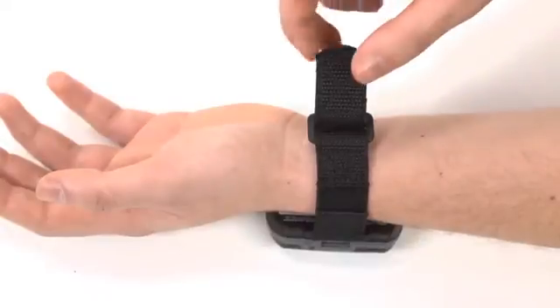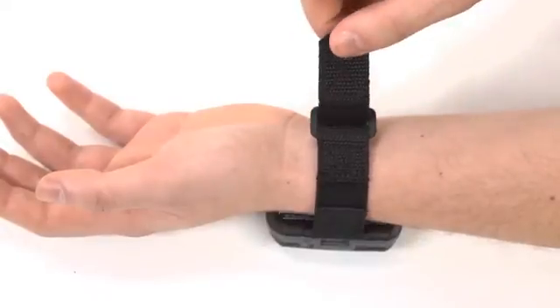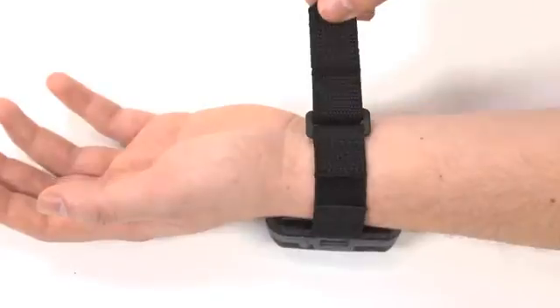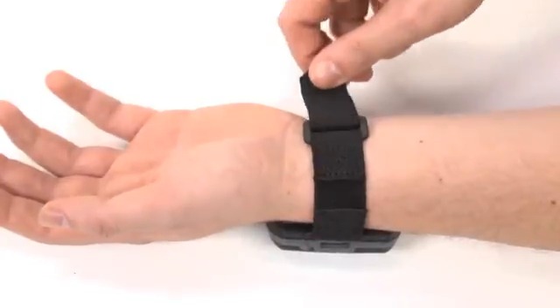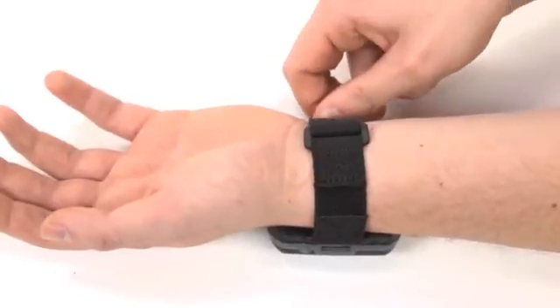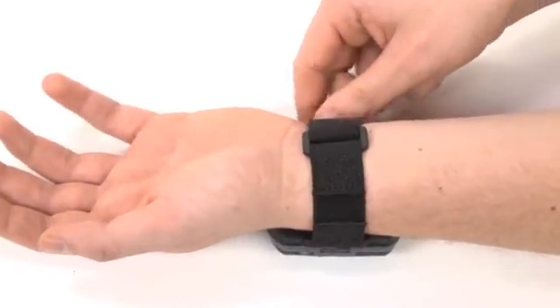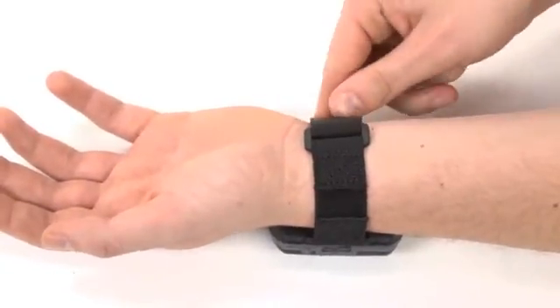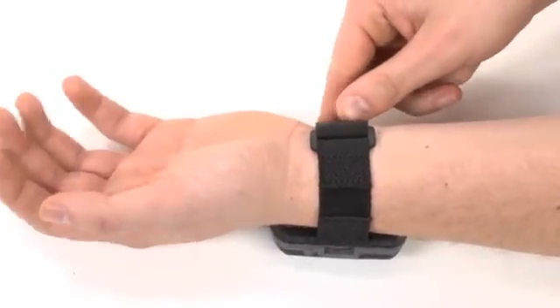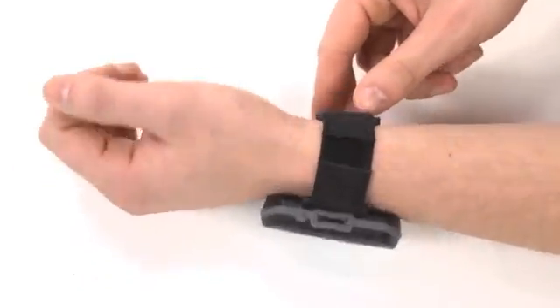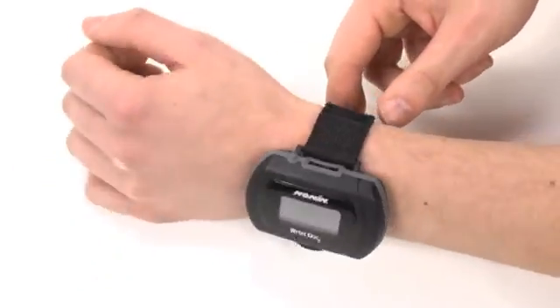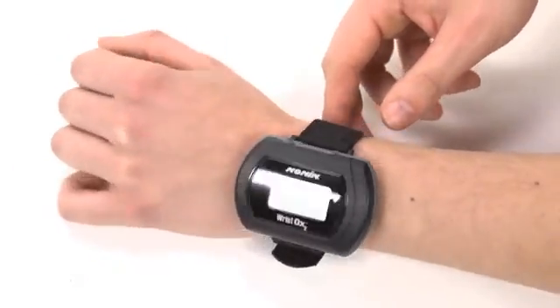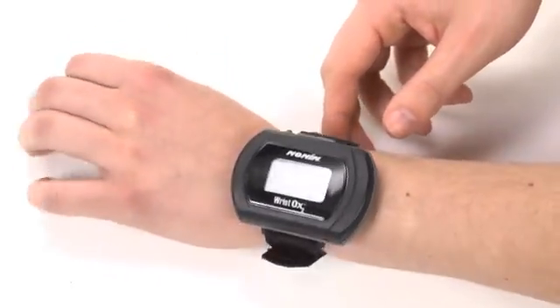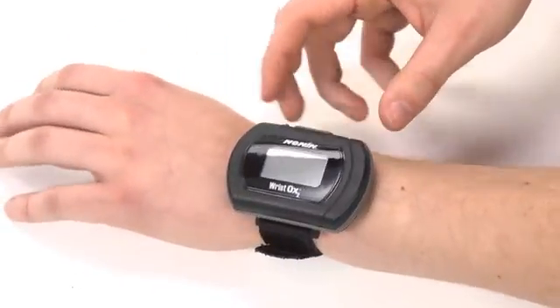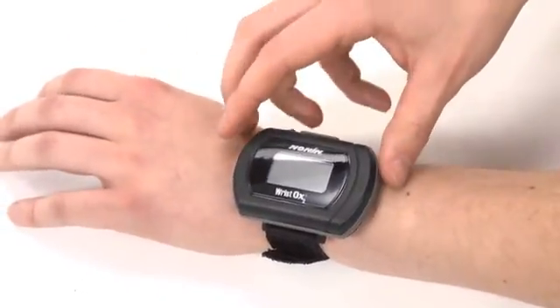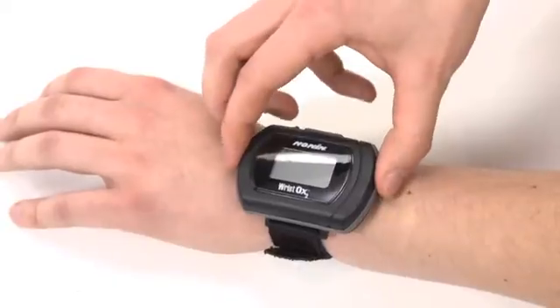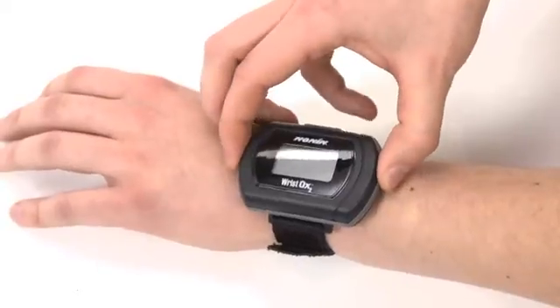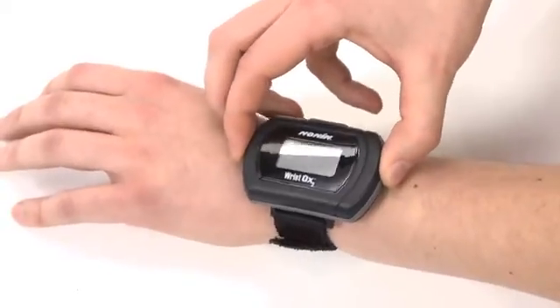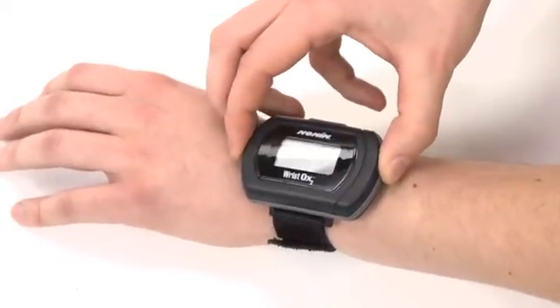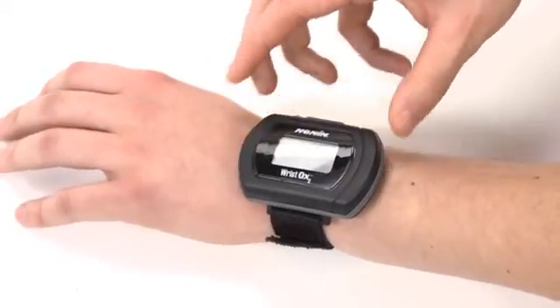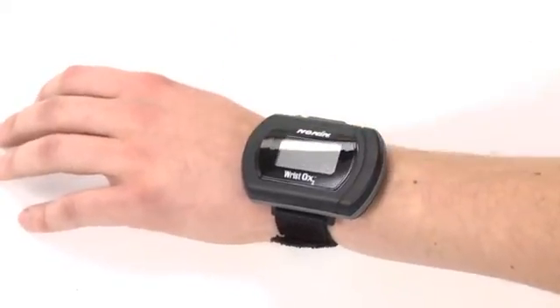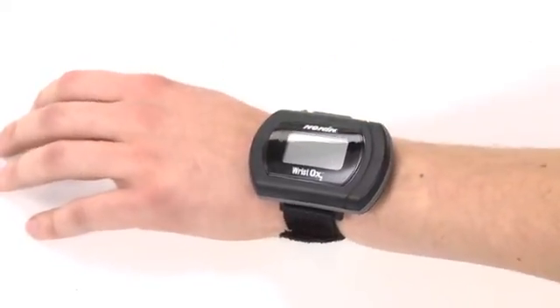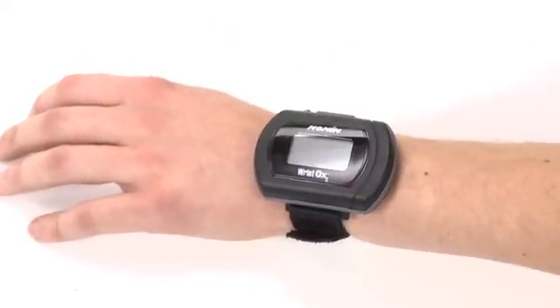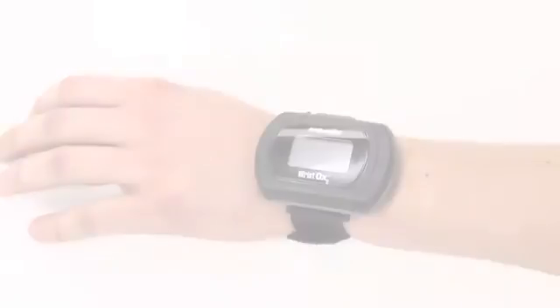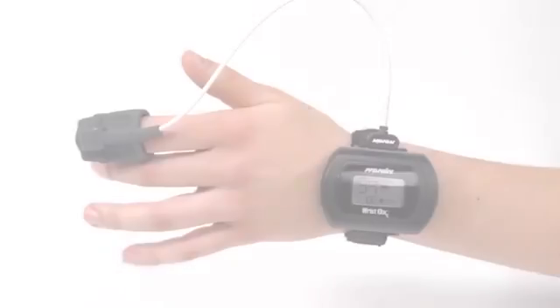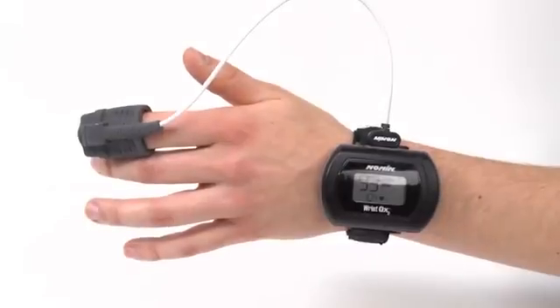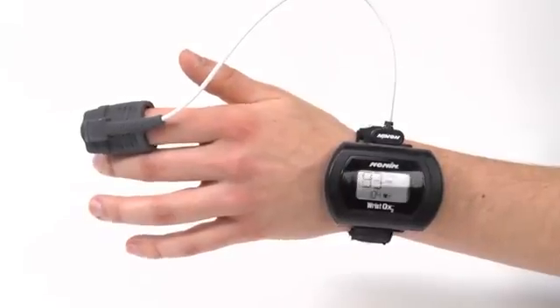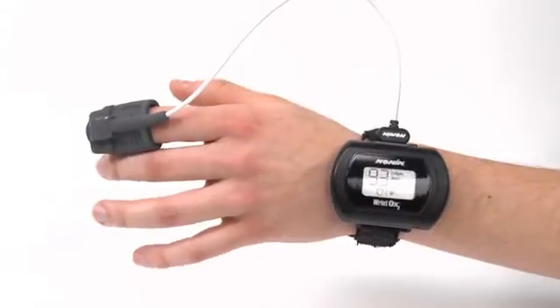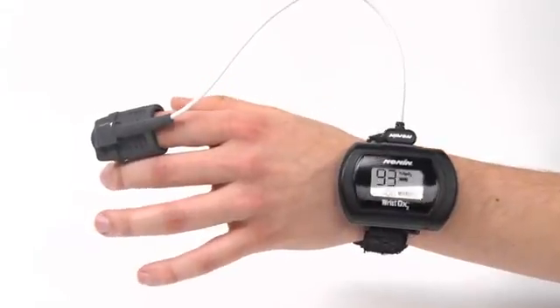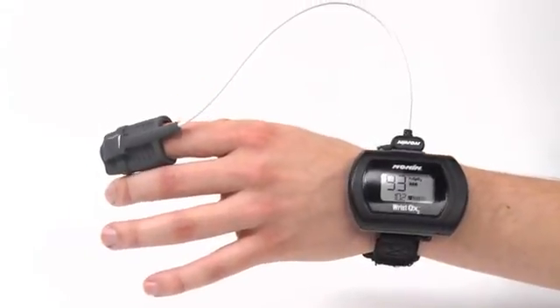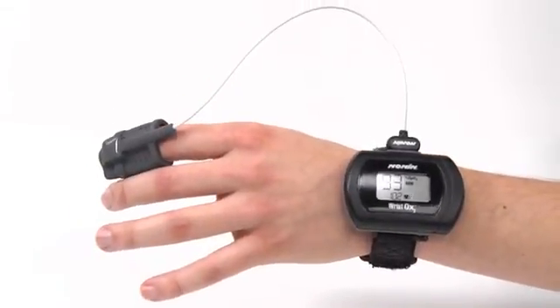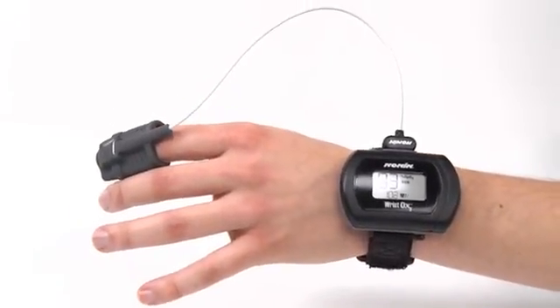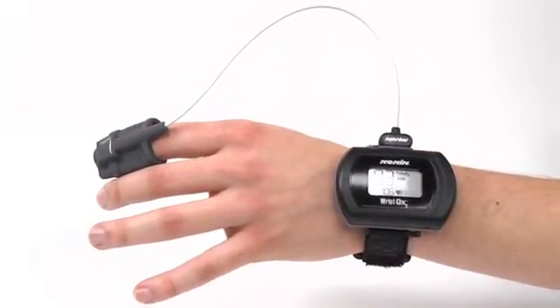Place the WristOx2 oximeter on the patient and check for fit. It should fit comfortably like a wristwatch band. Don't over-tighten. The WristOx2 oximeter is an excellent choice for mobile uses.